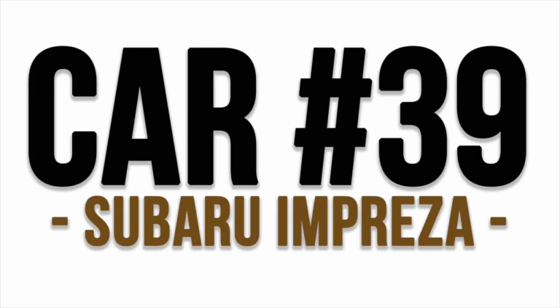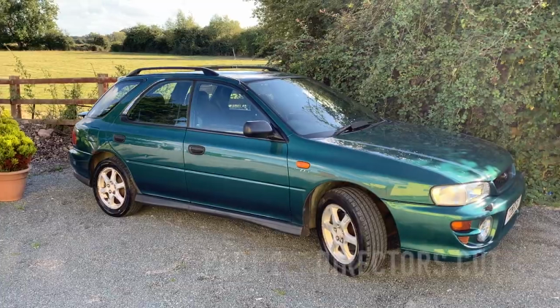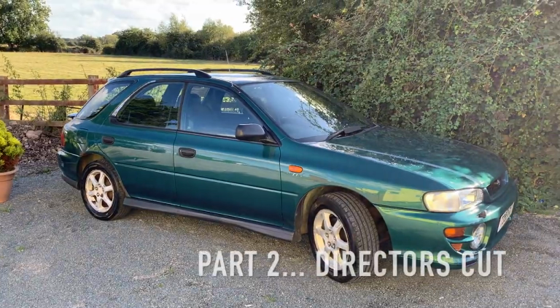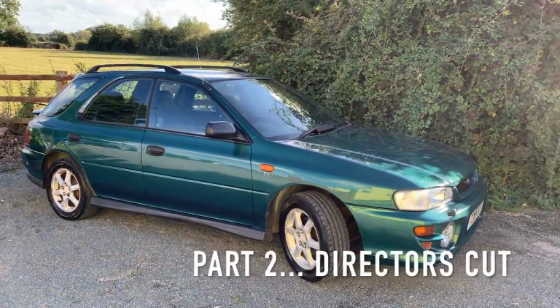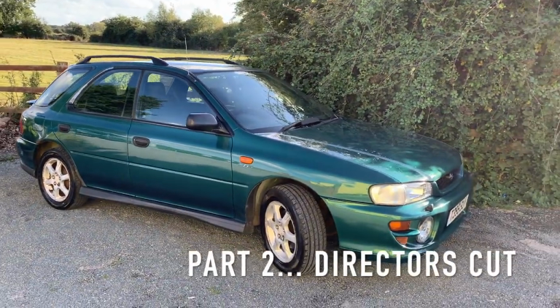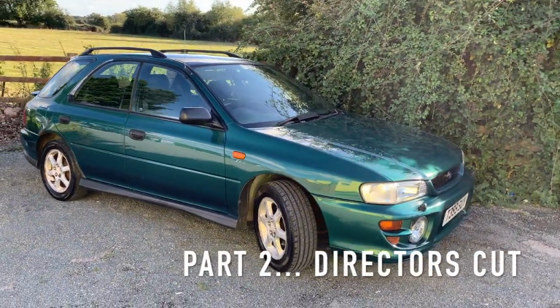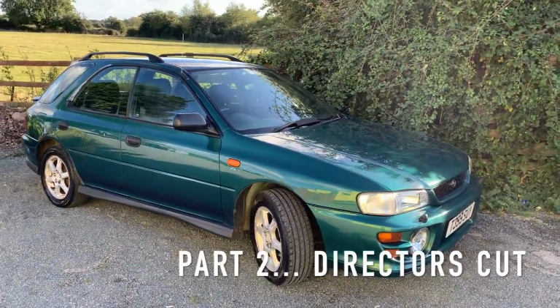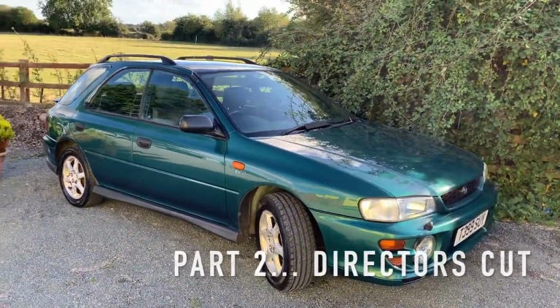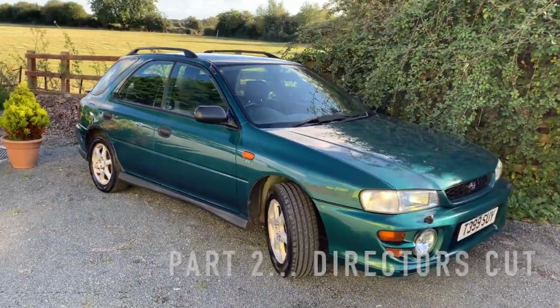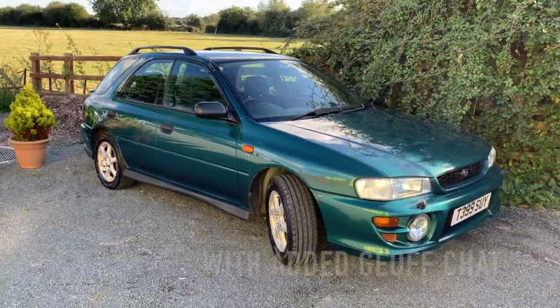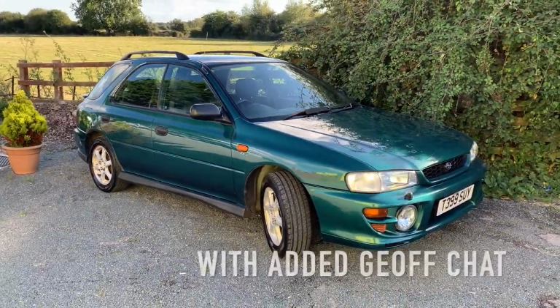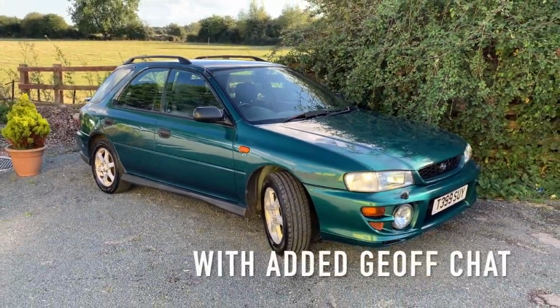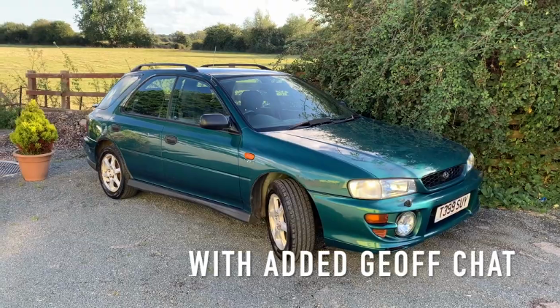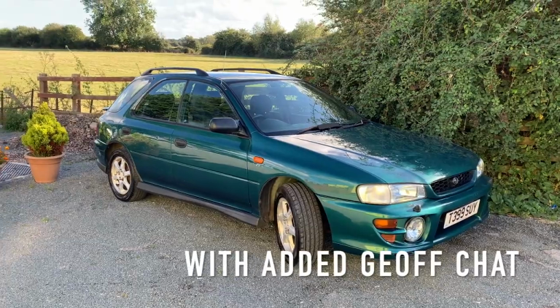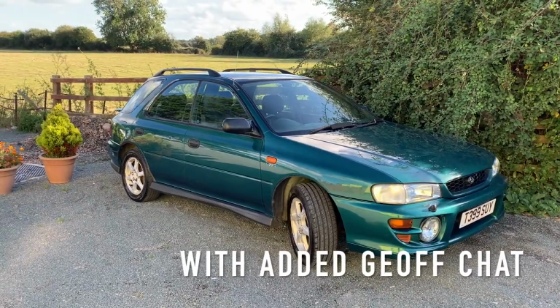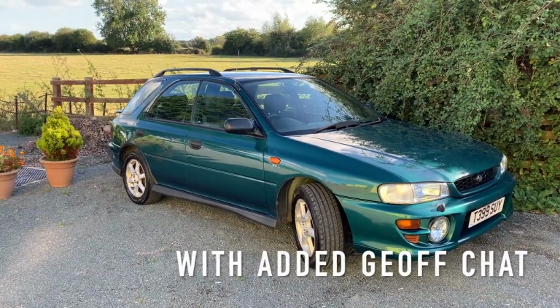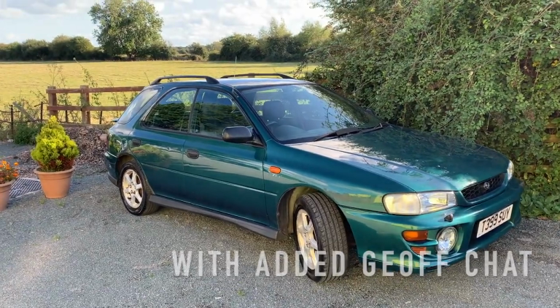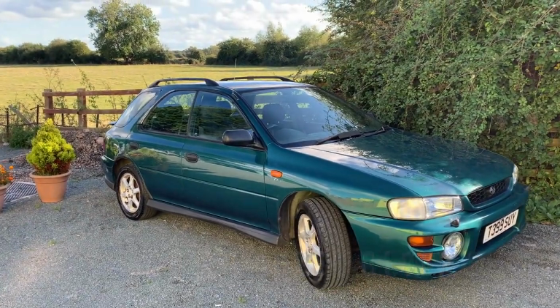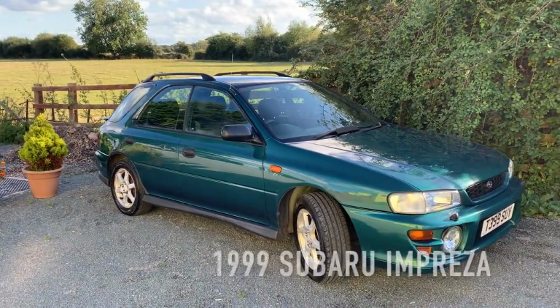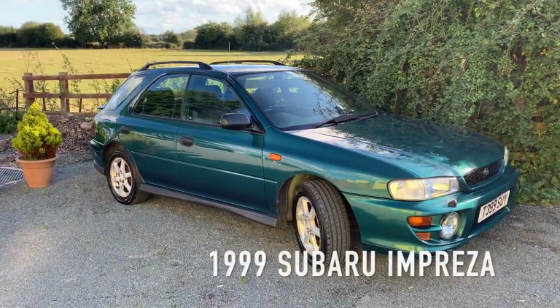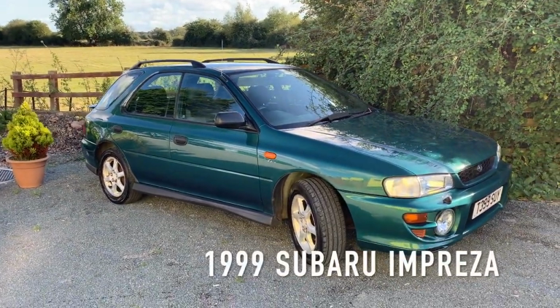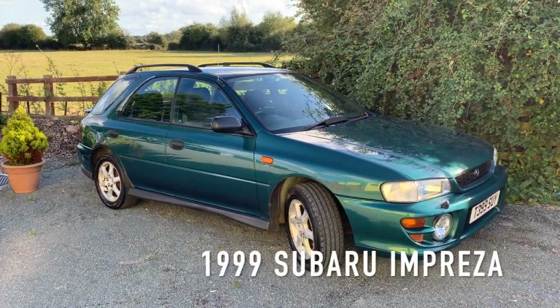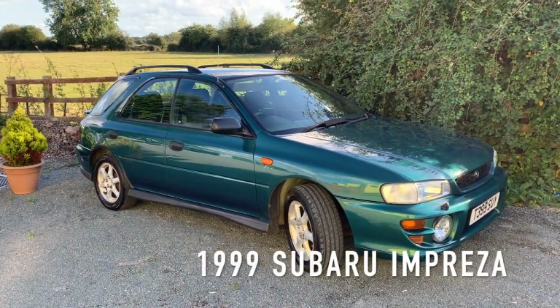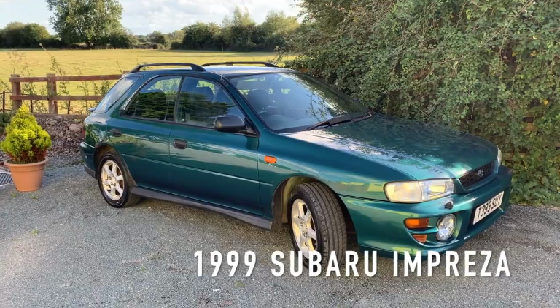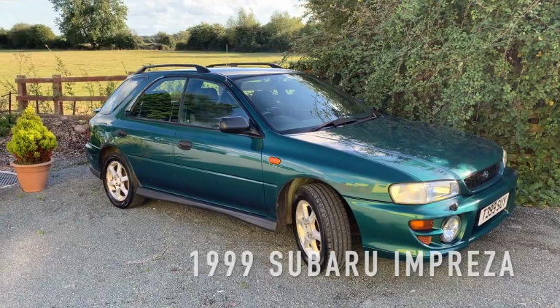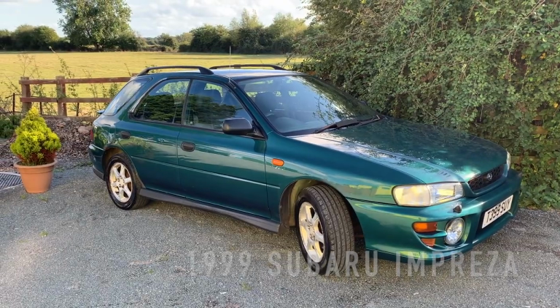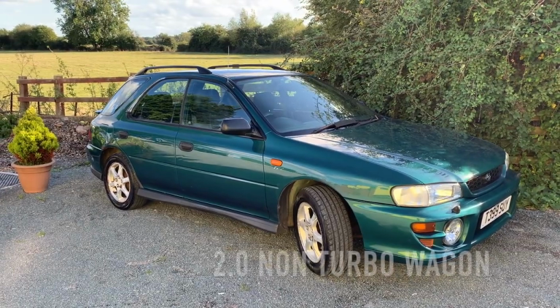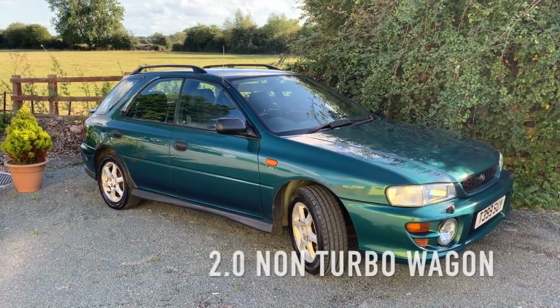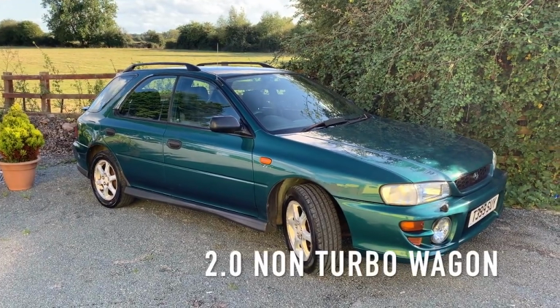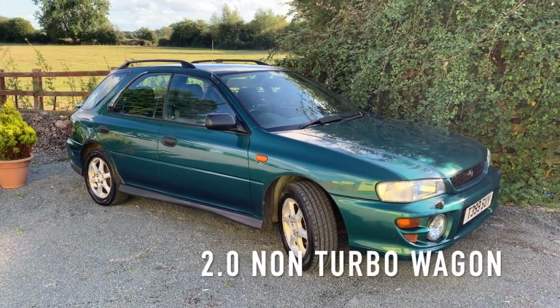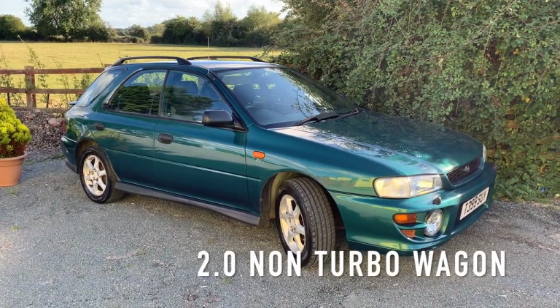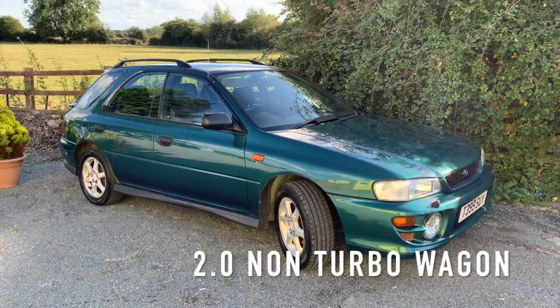For a 1999 2.0 litre Sport non-turbo, I purchased this car for the purpose of moving house. I needed a car with a tow bar because all my other cars with tow bars either had no MOT — that was it, I only had one and it had no MOT — so I bought this.